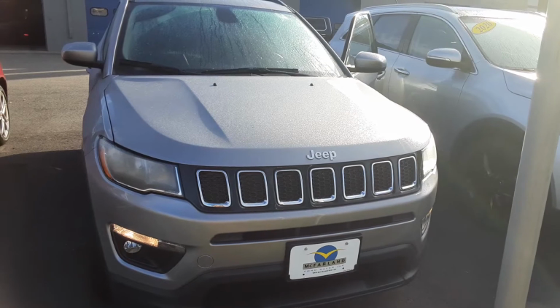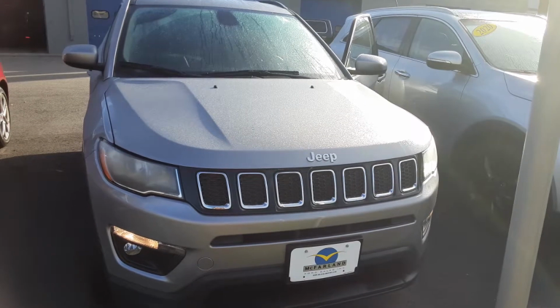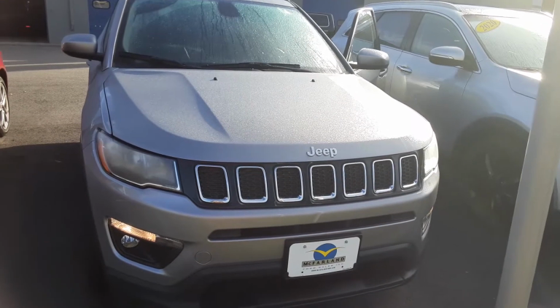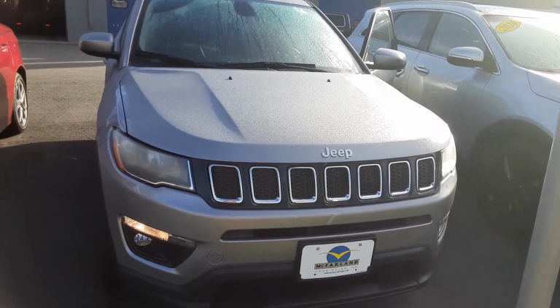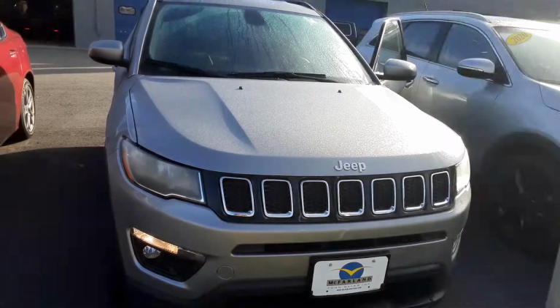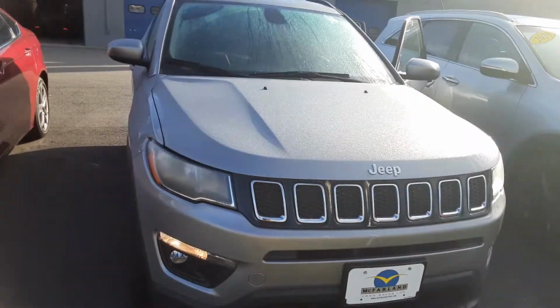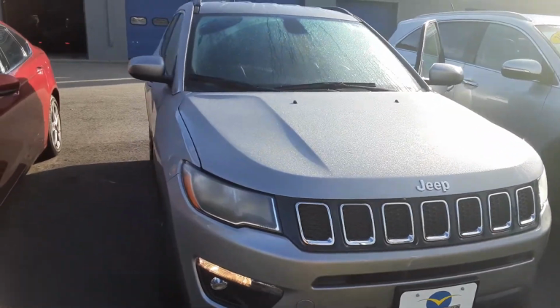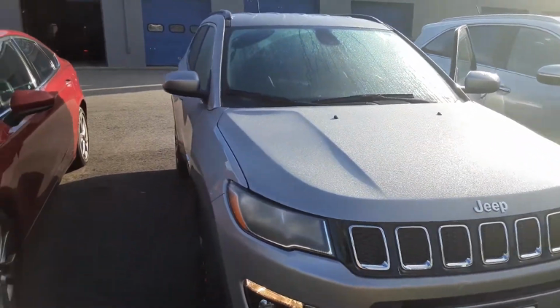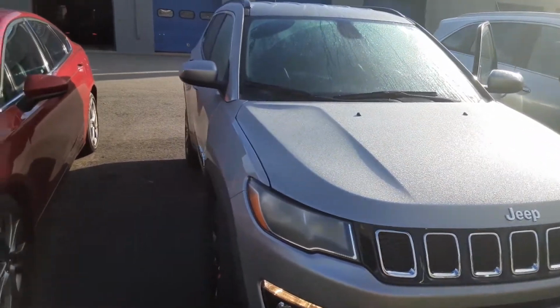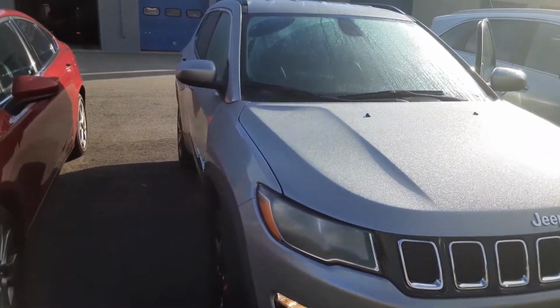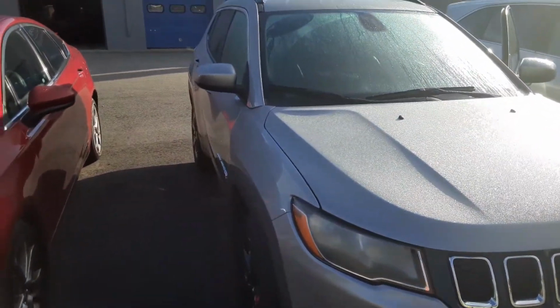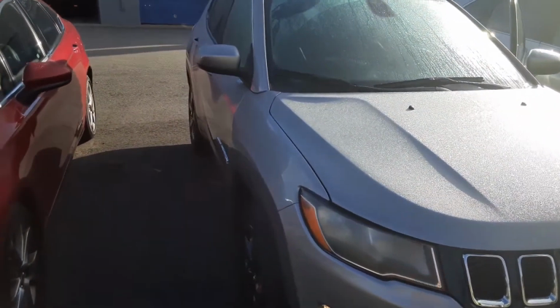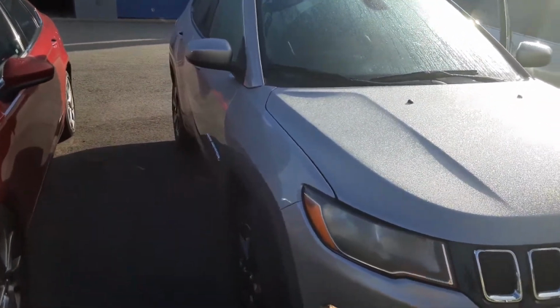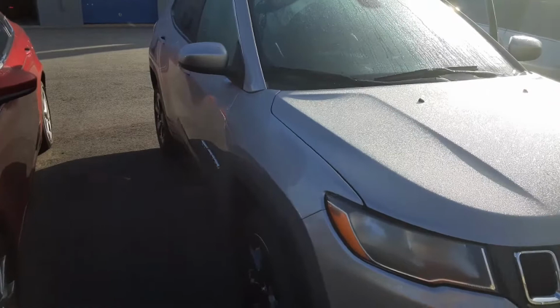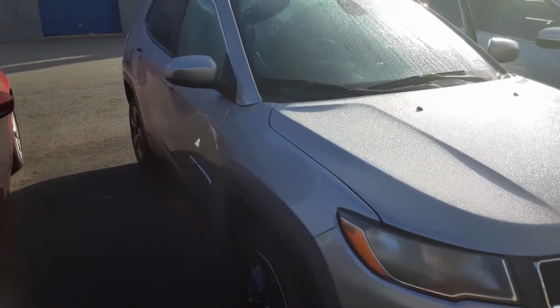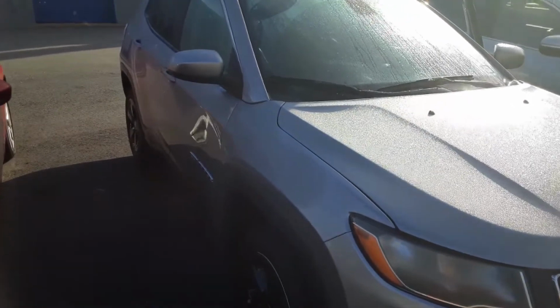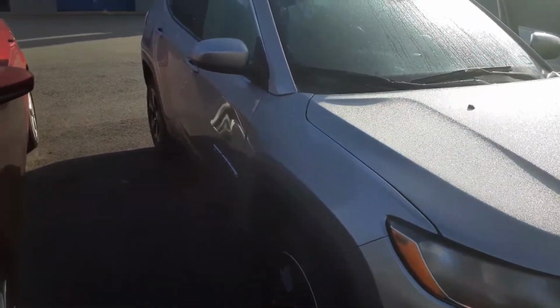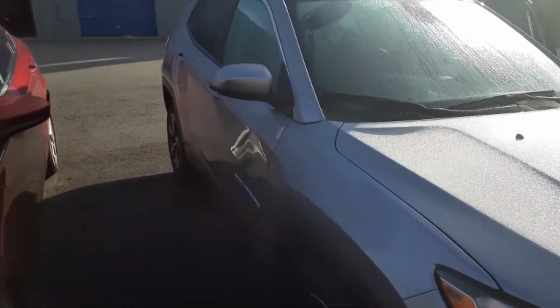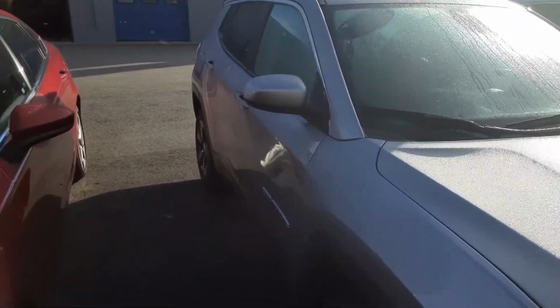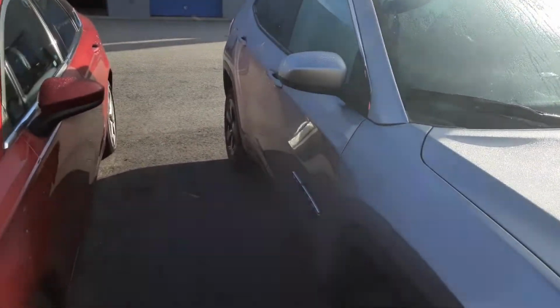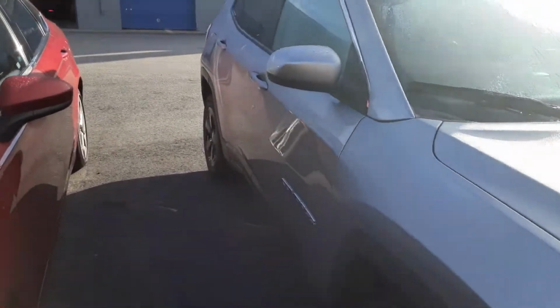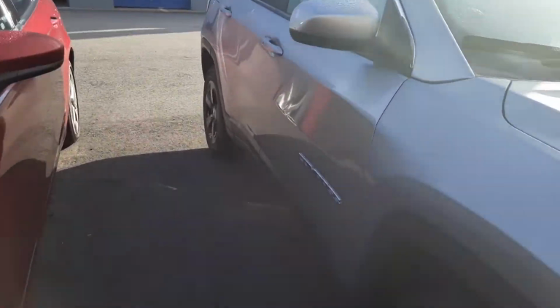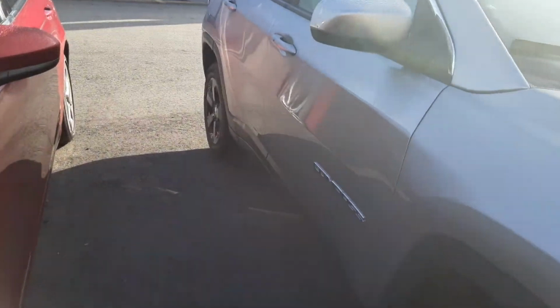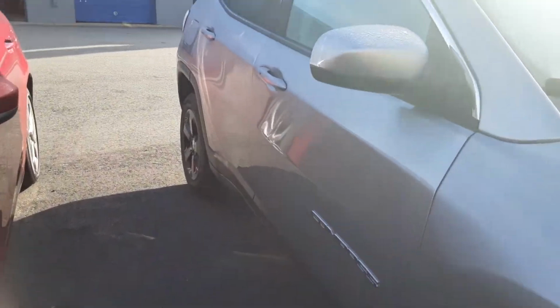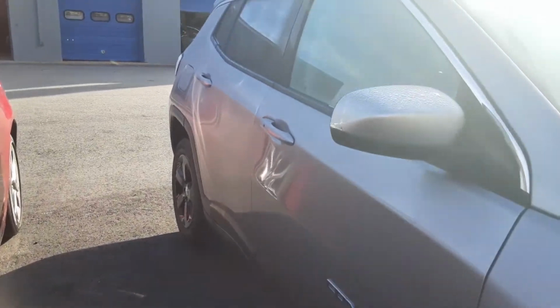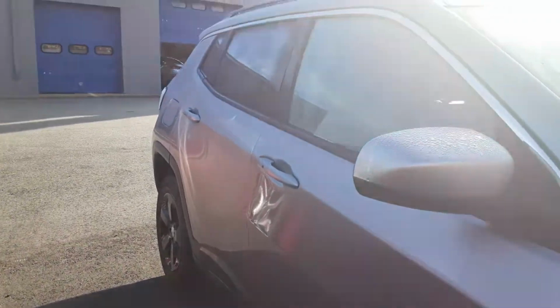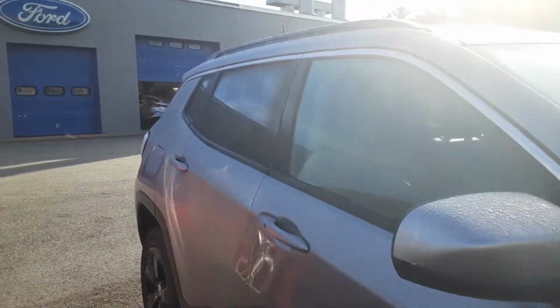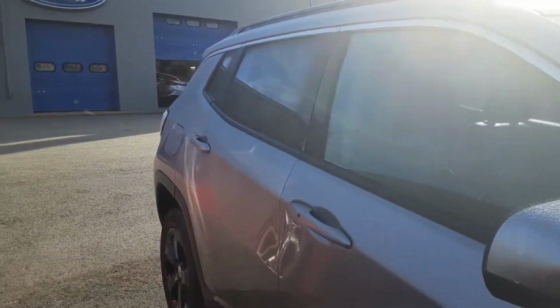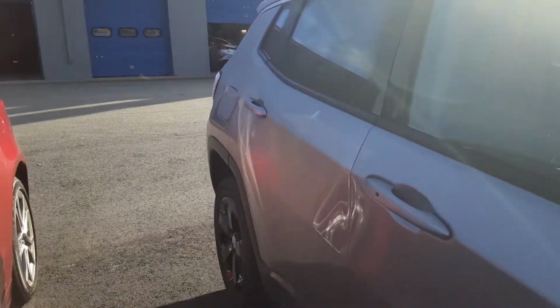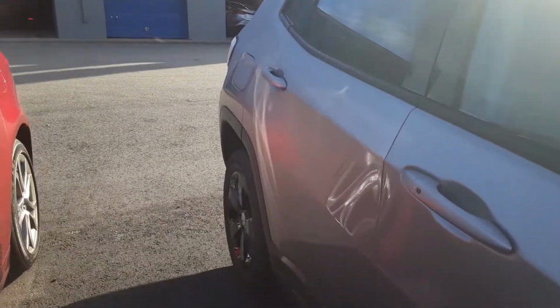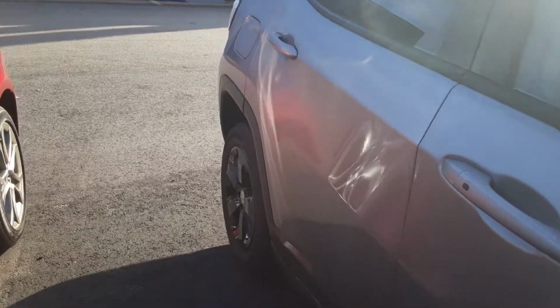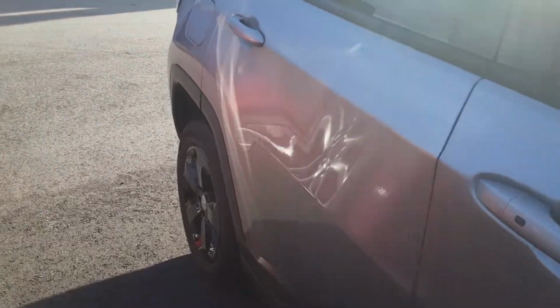Good morning, Steve. This is Rachel with McFarland Ford. Wanted to give you a quick walk around video of your Compass here to give you a good look at it.